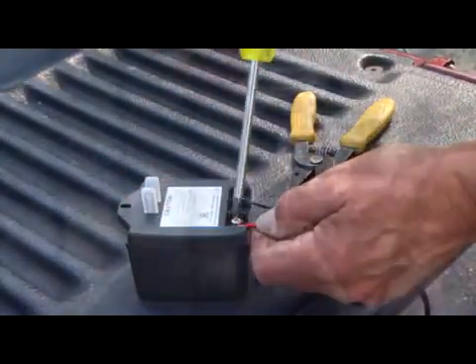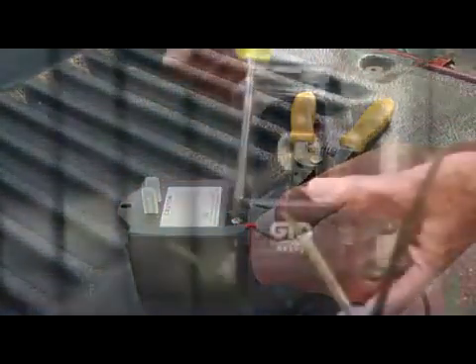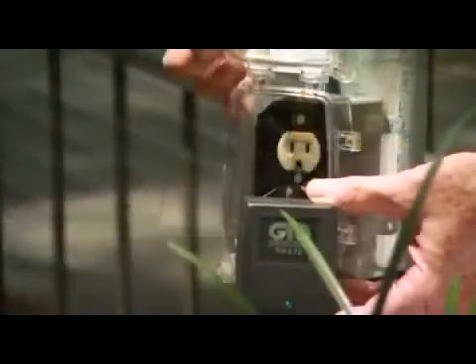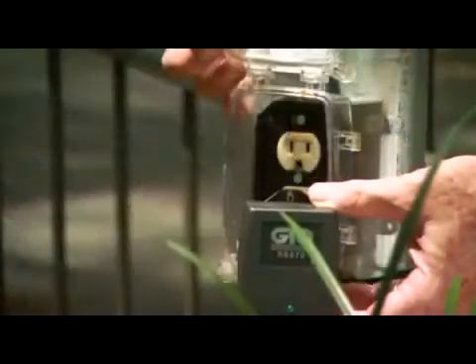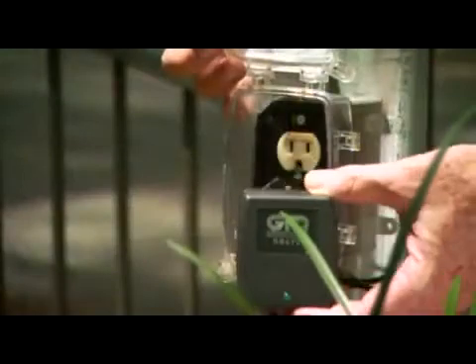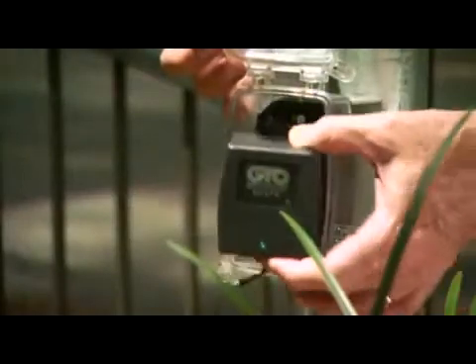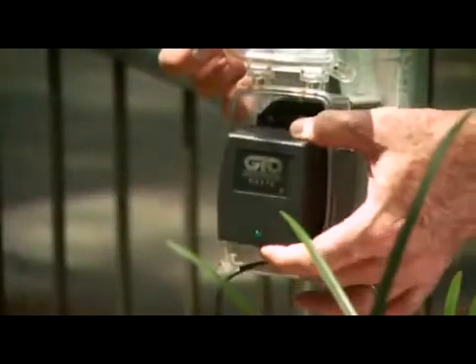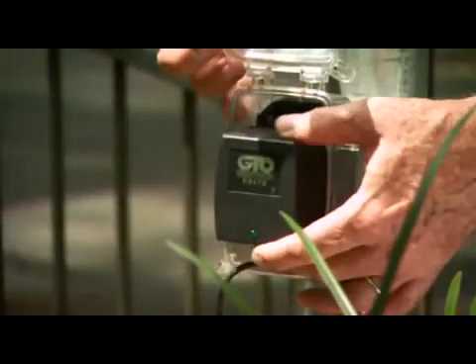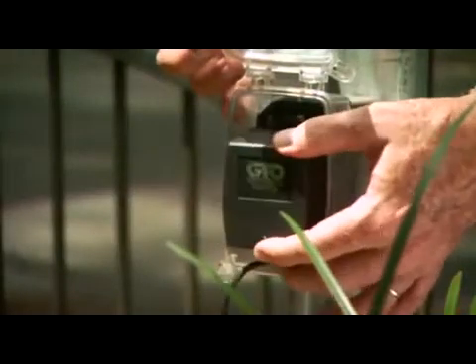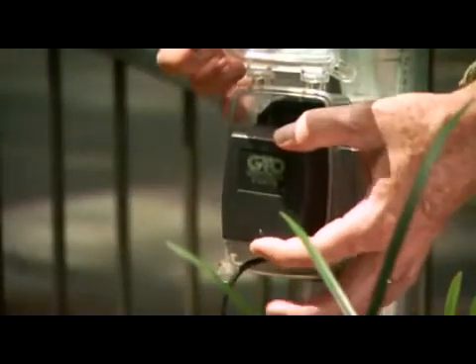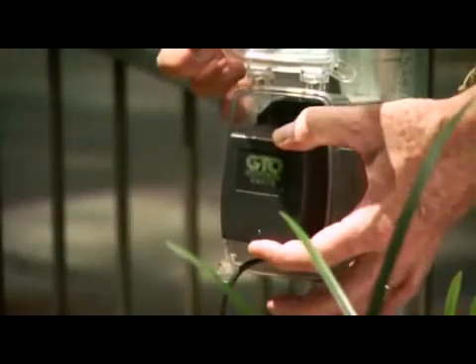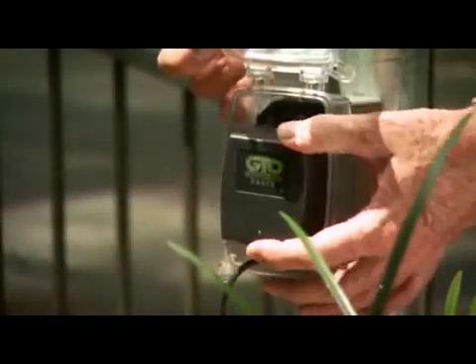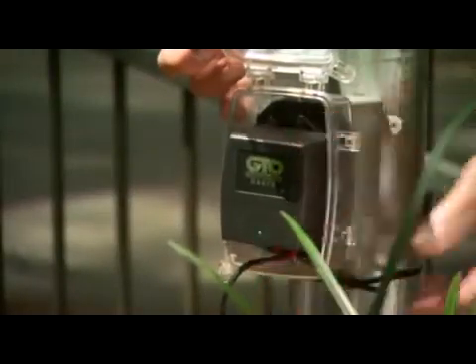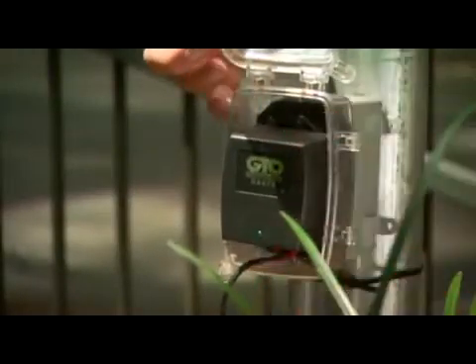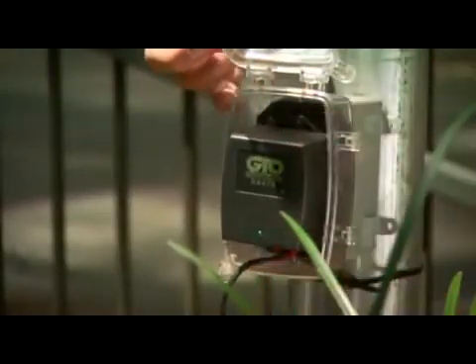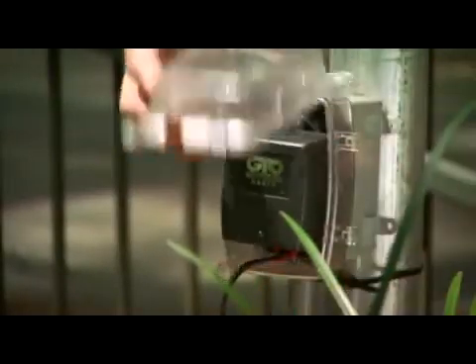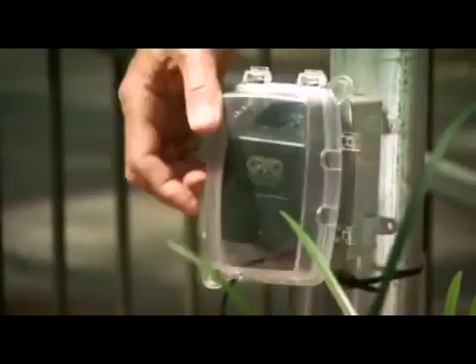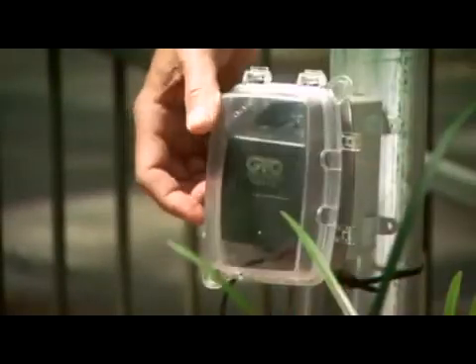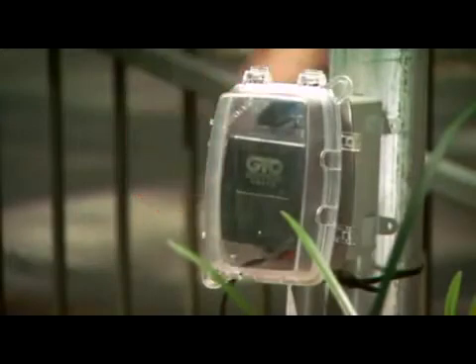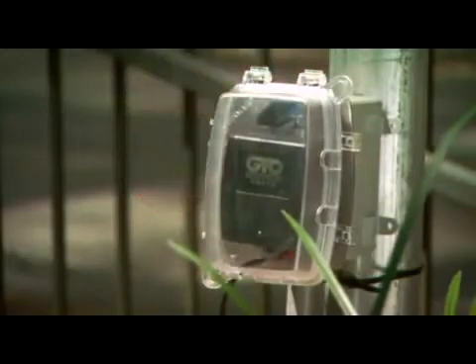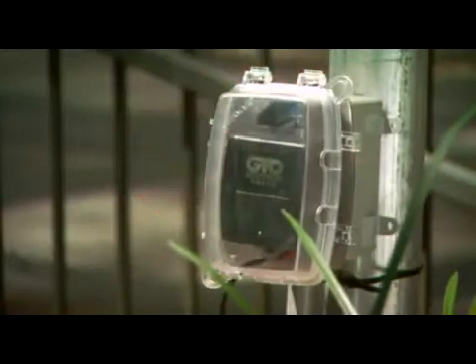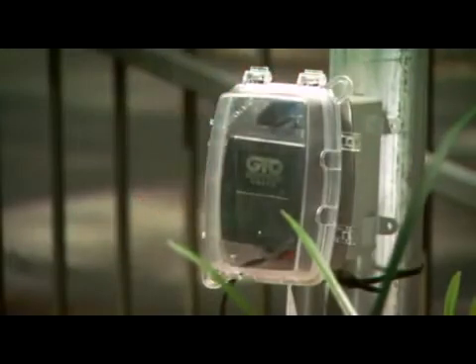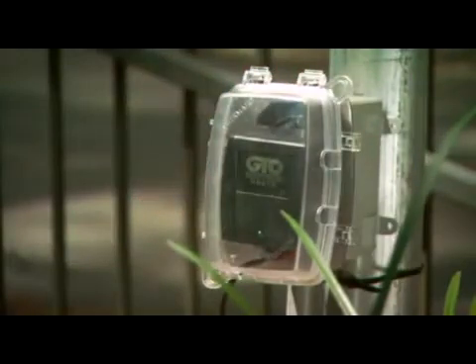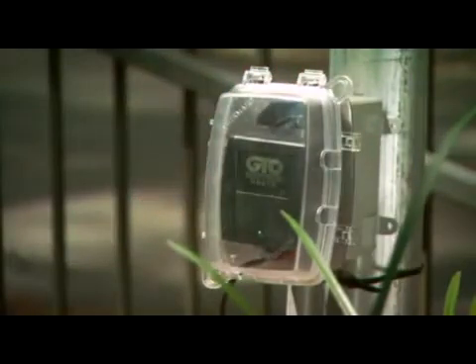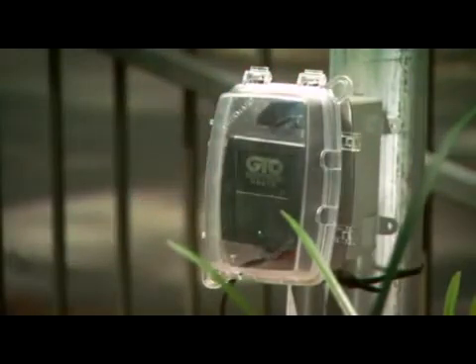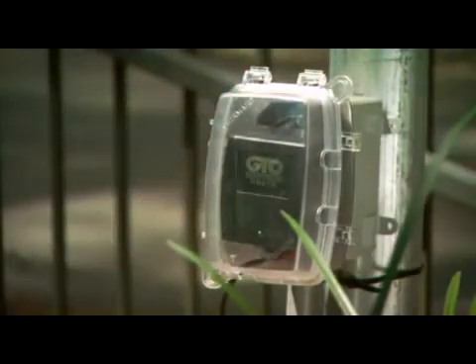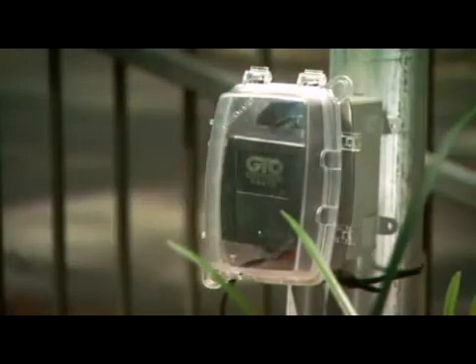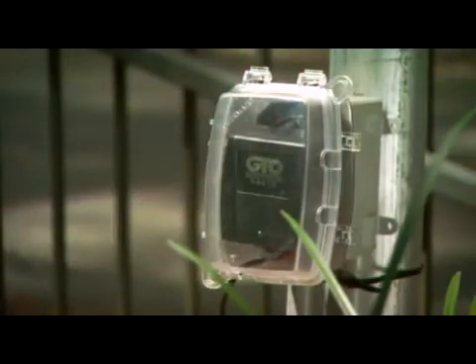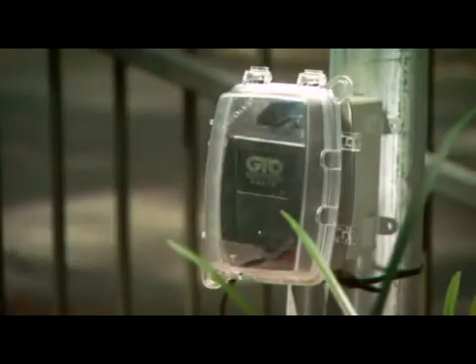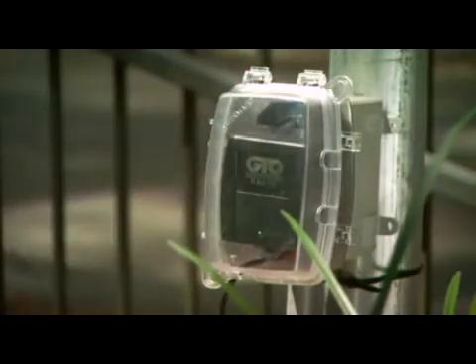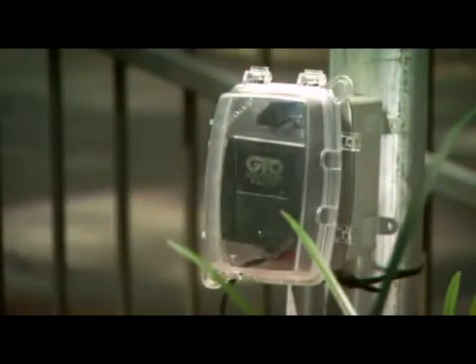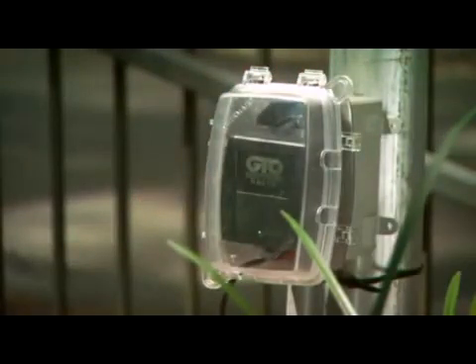Plug the transformer into the electrical outlet. We strongly recommend using a surge protector with the transformer. If you are using an outdoor electrical outlet, it must have a weatherproof electrical outlet housing.